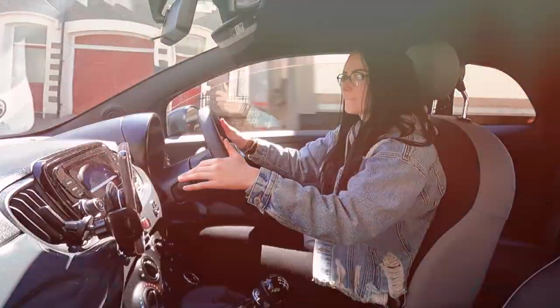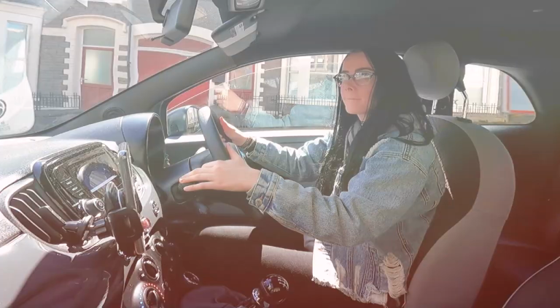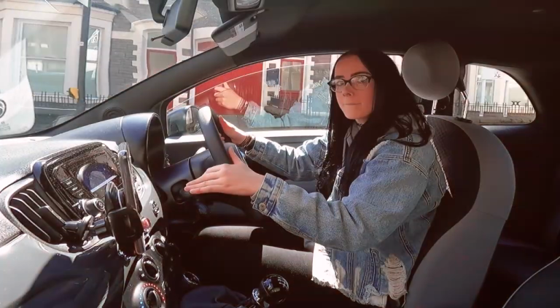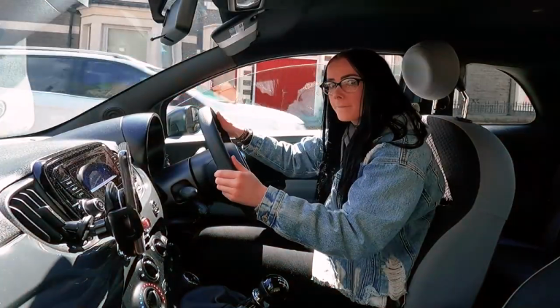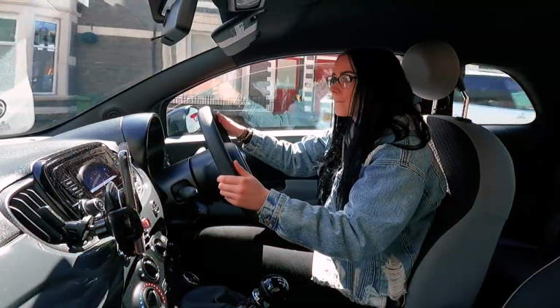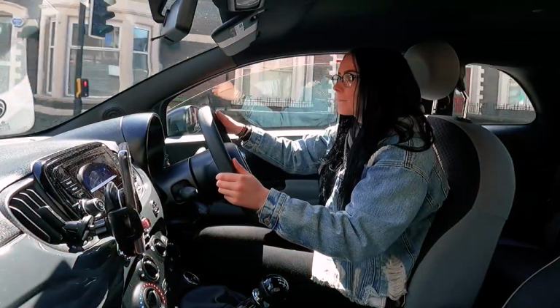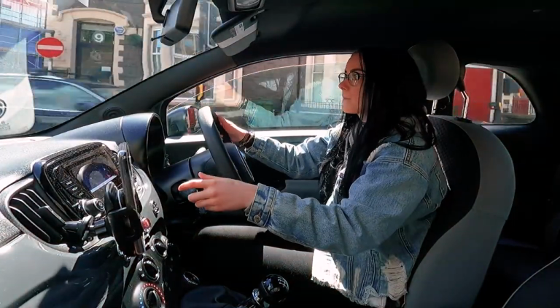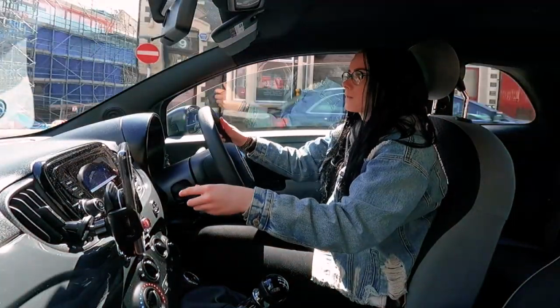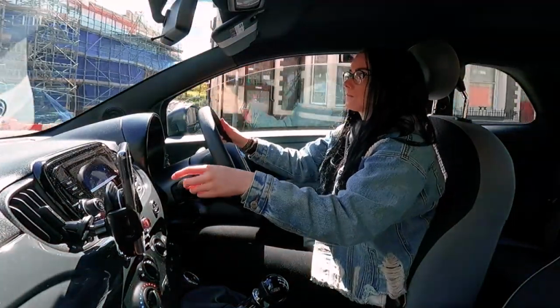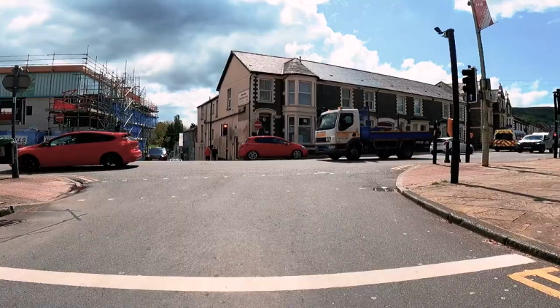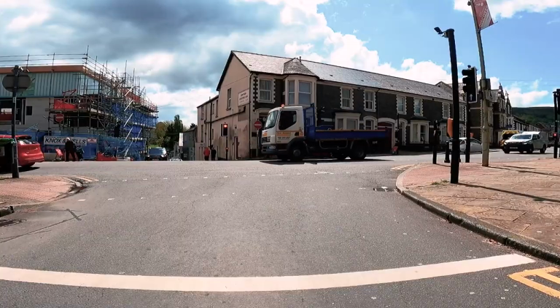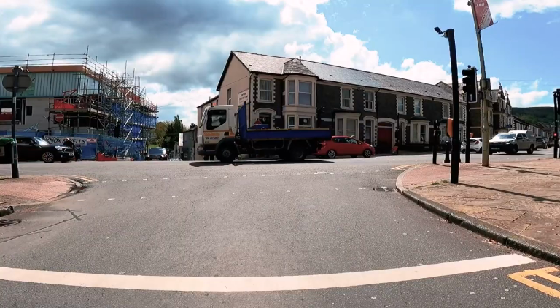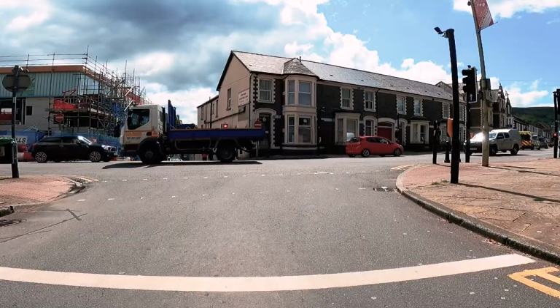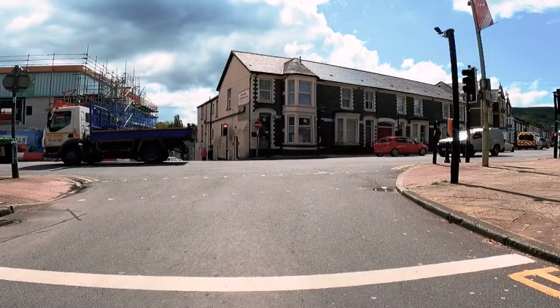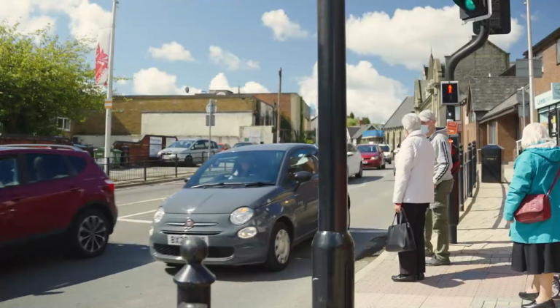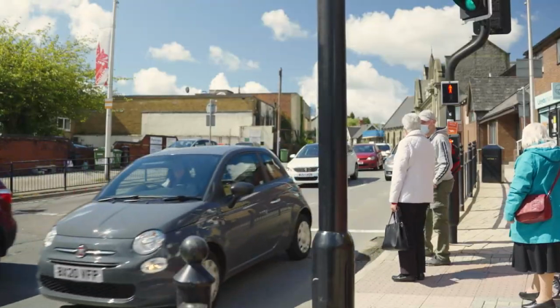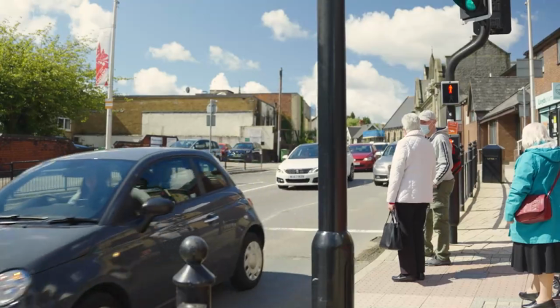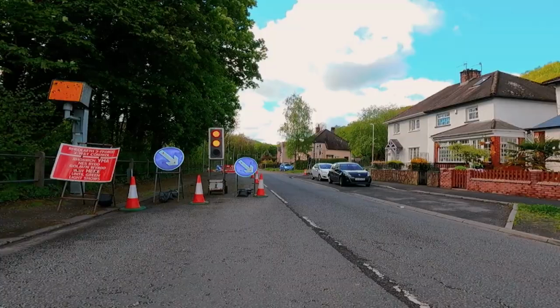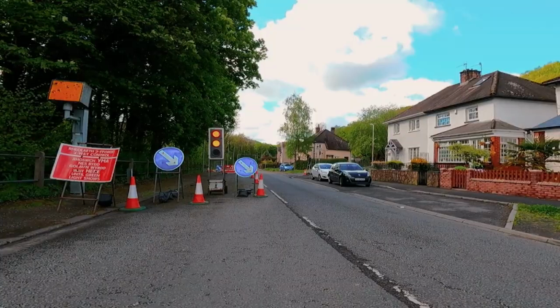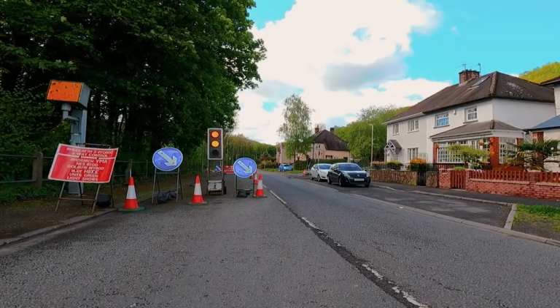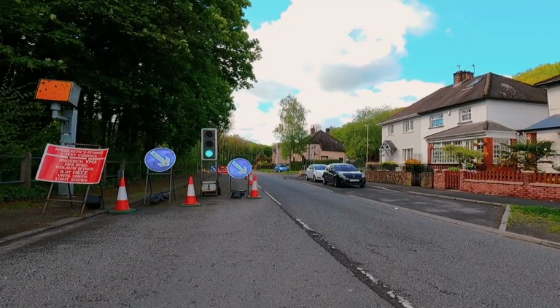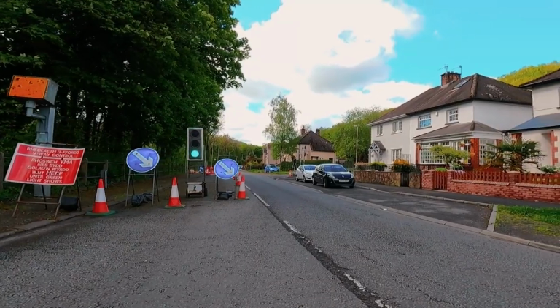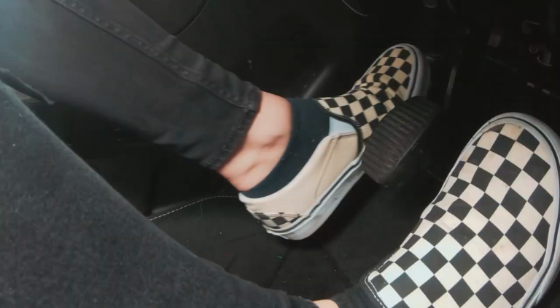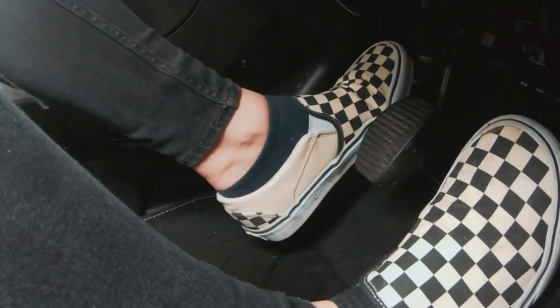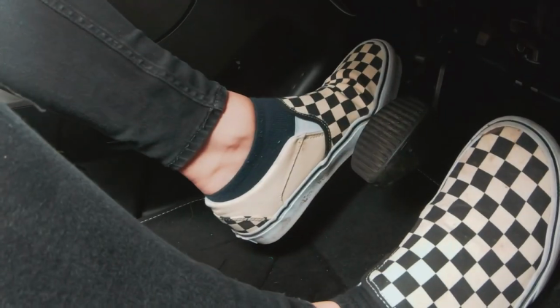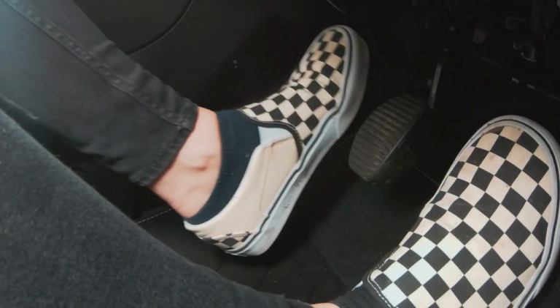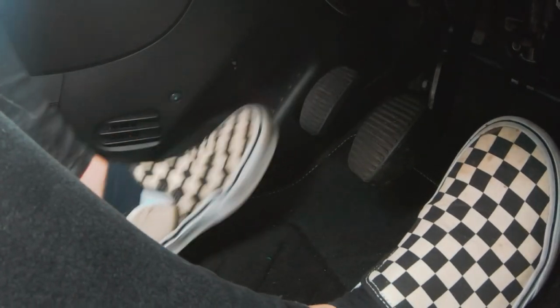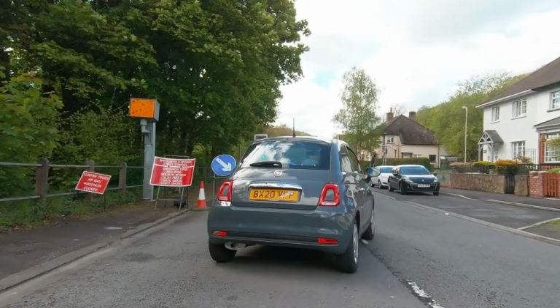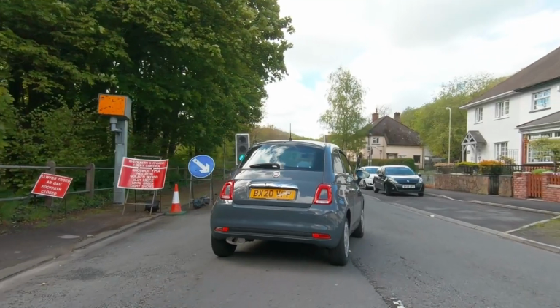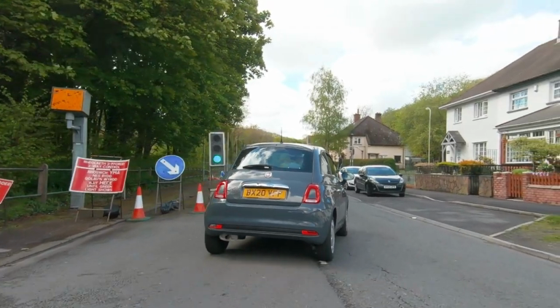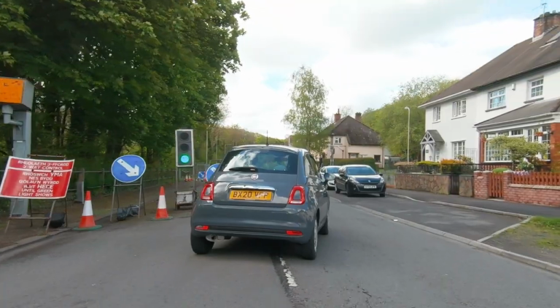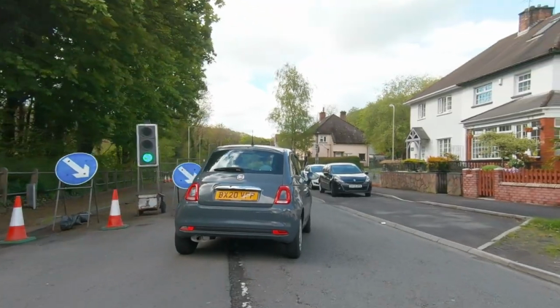Traffic lights are amongst the most common traffic signals you'll come across, whether at junctions, crossings, or temporary situations such as roadworks. Most UK traffic lights follow a four-step pattern.